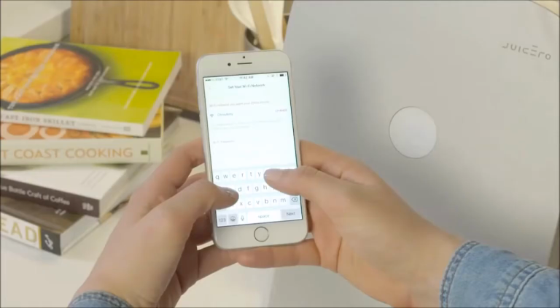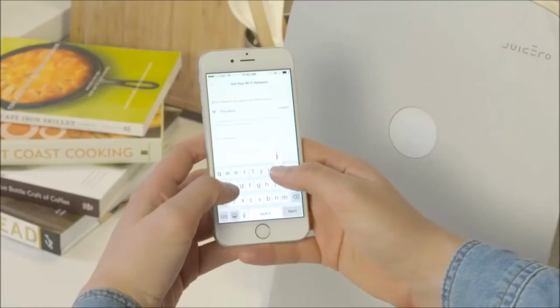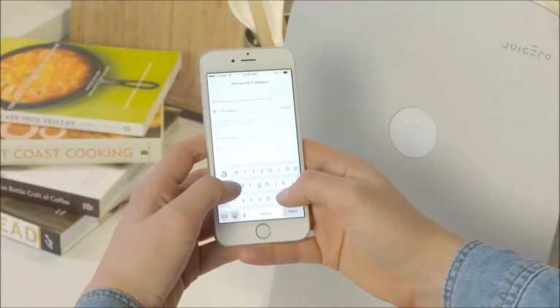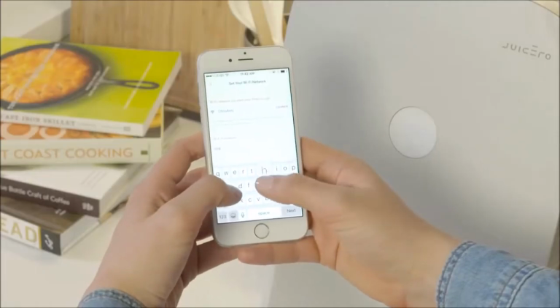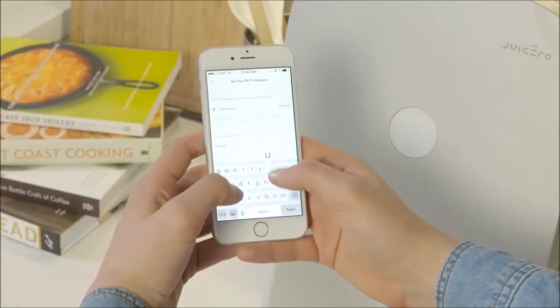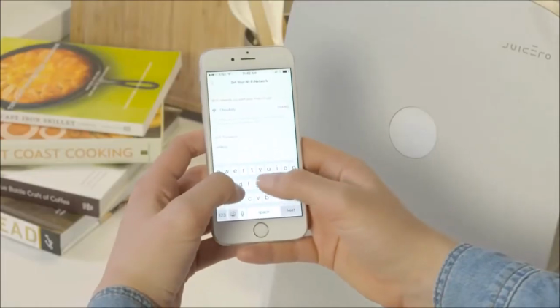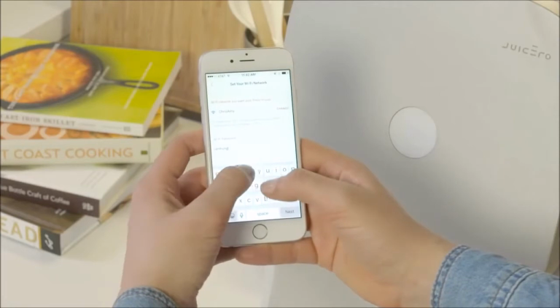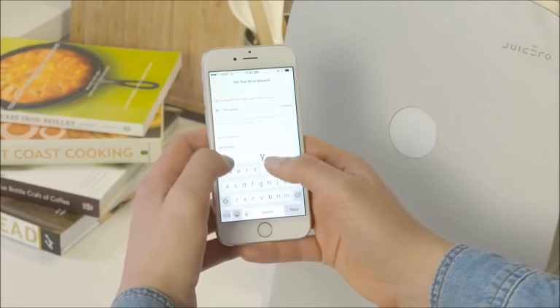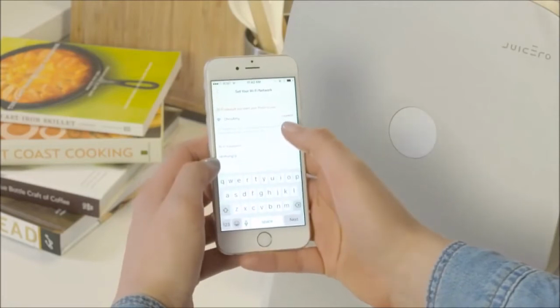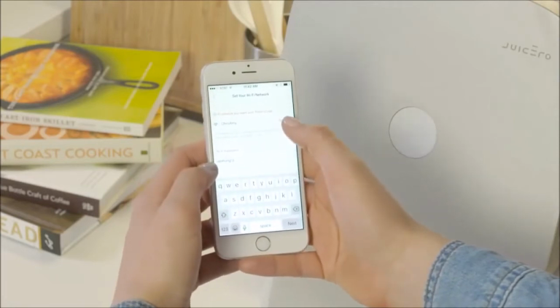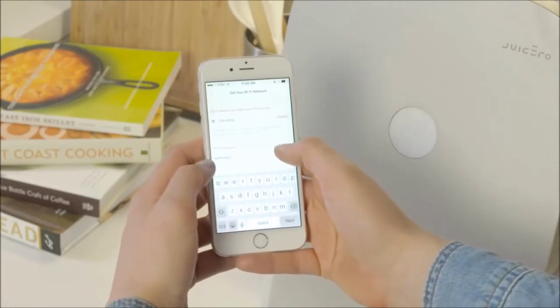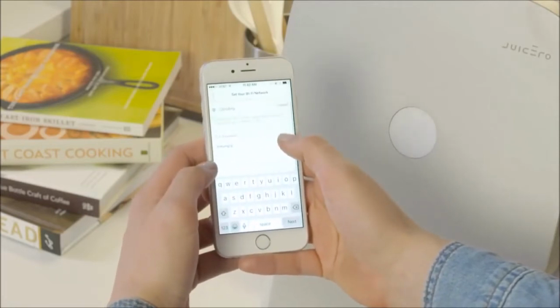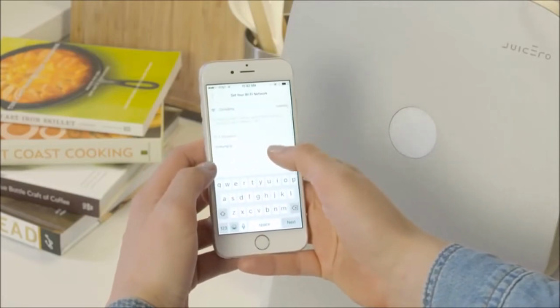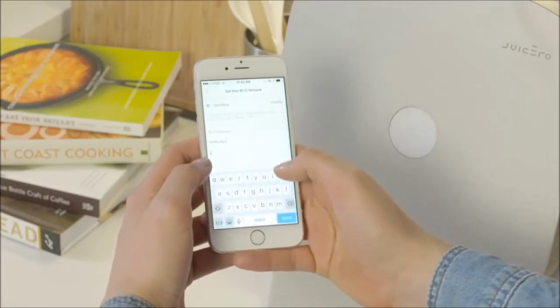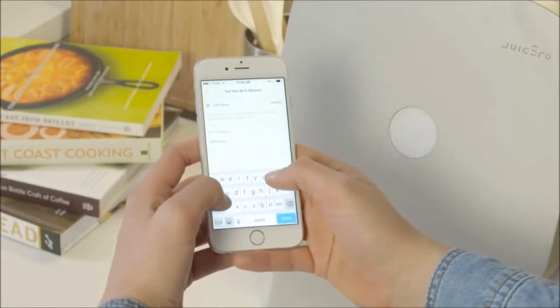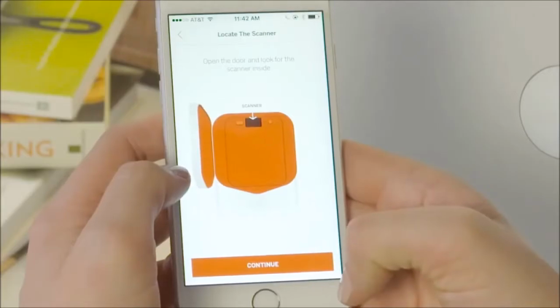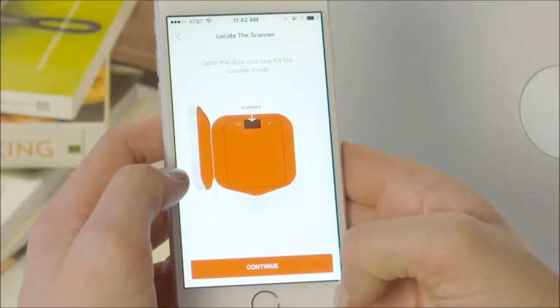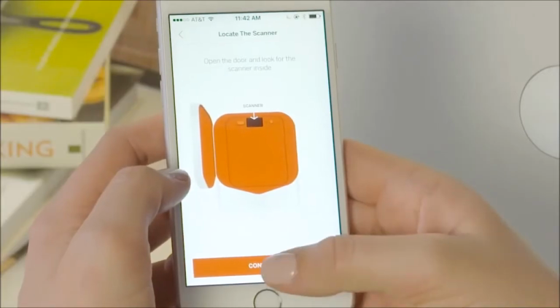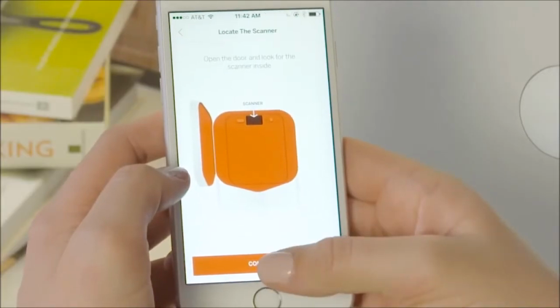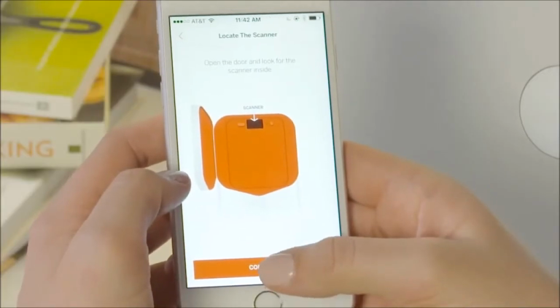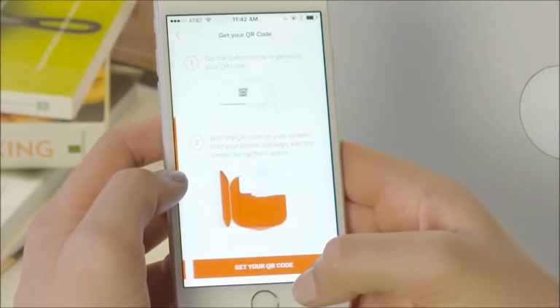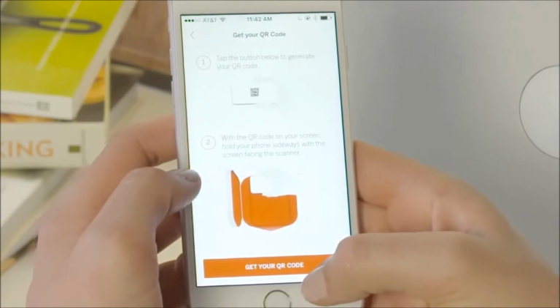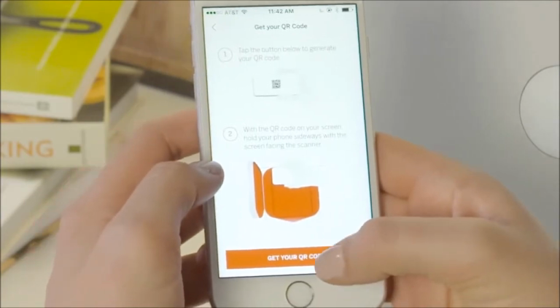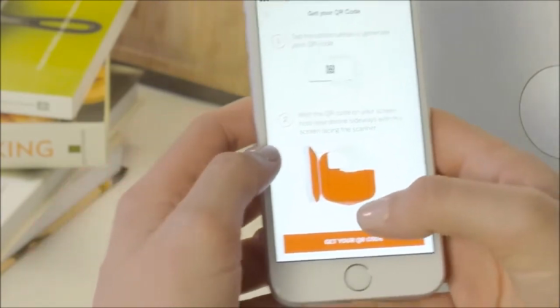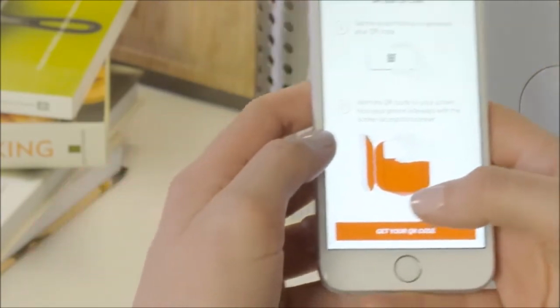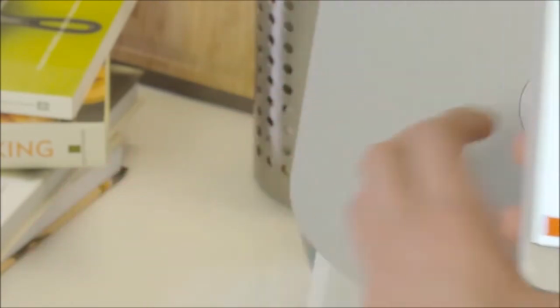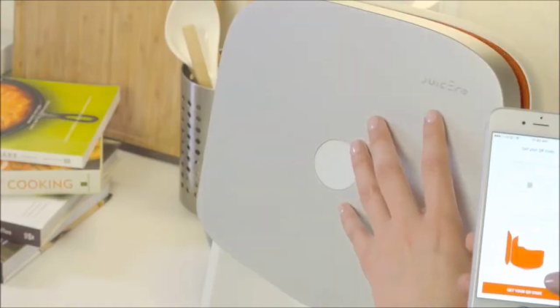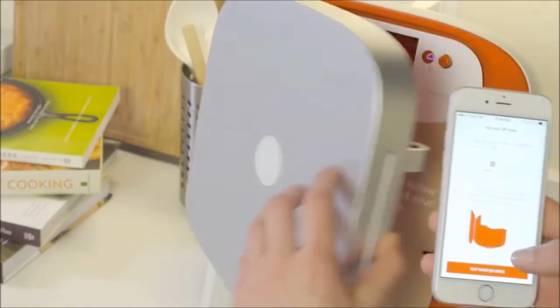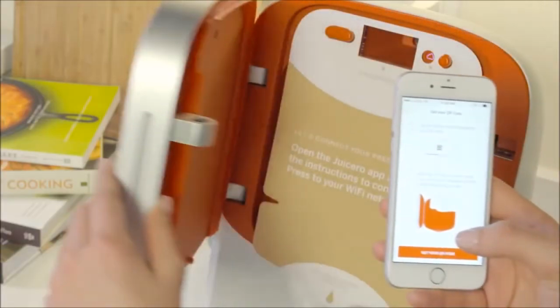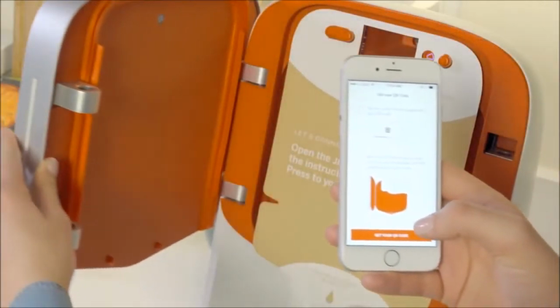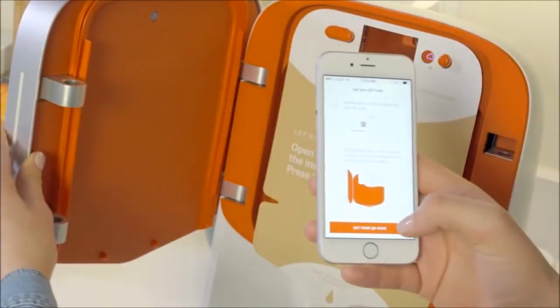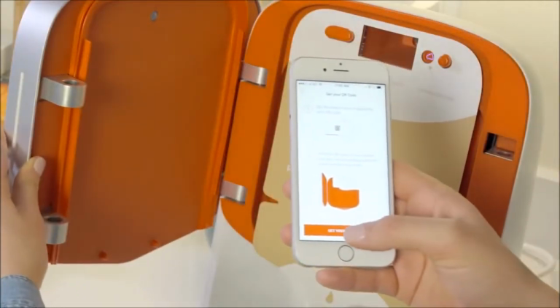First, choose the Wi-Fi network you'd like your press to connect to and then enter its password. Locate the scanner and read the instructions for generating your QR code. Tap the button to generate your QR code.